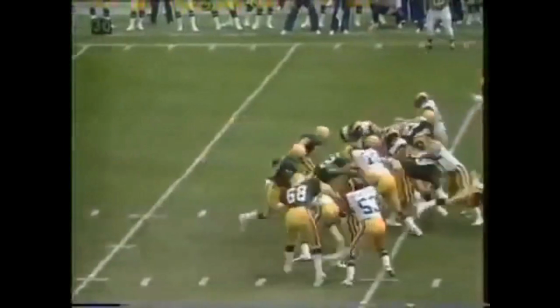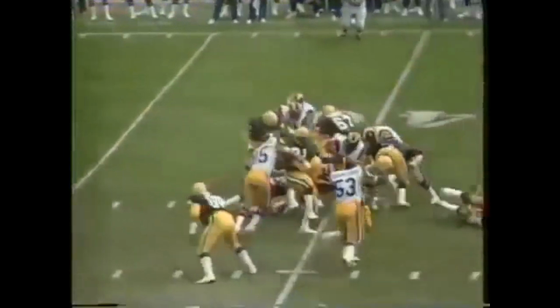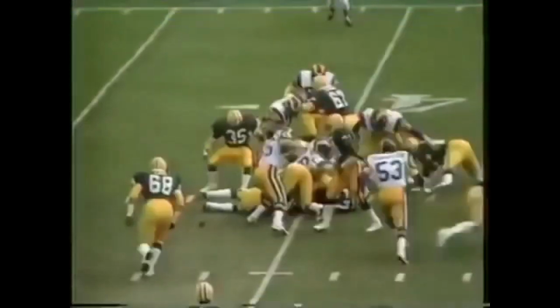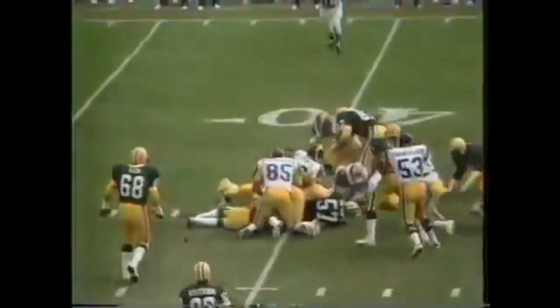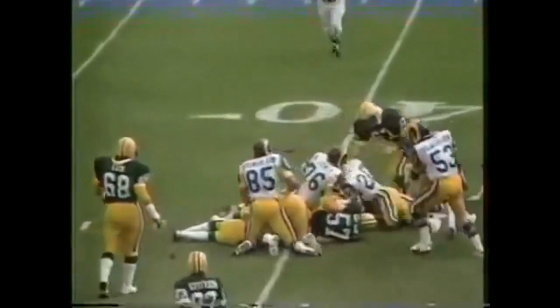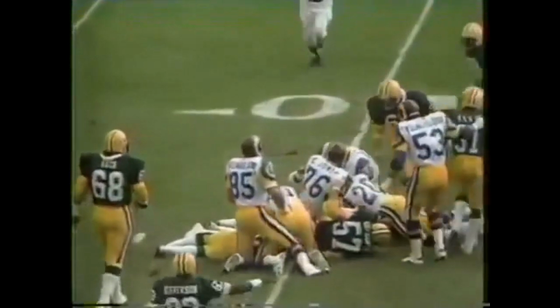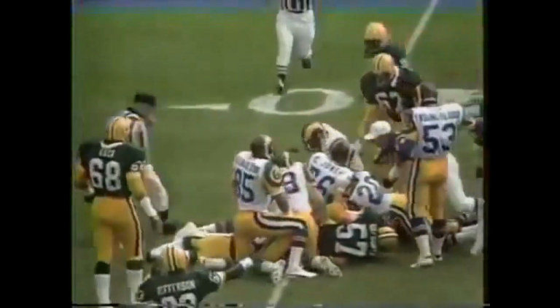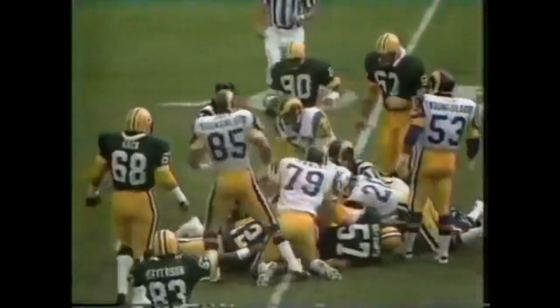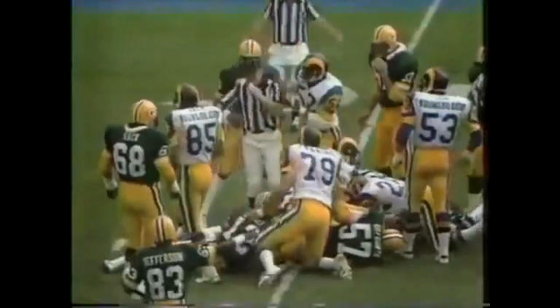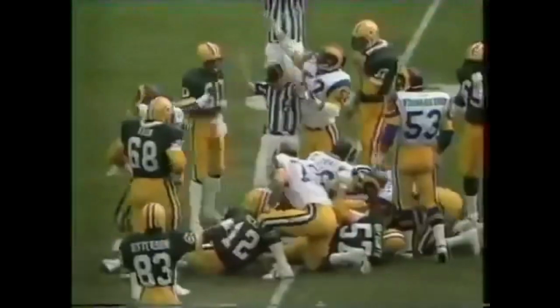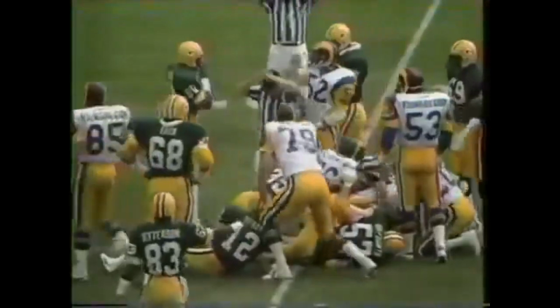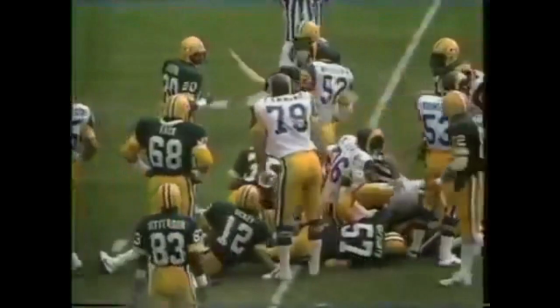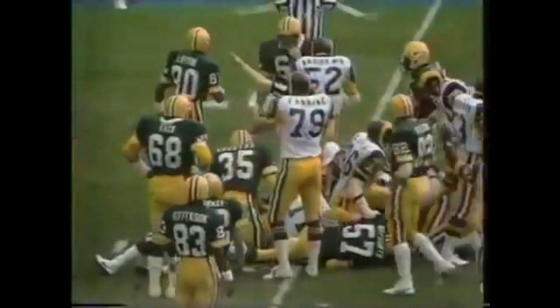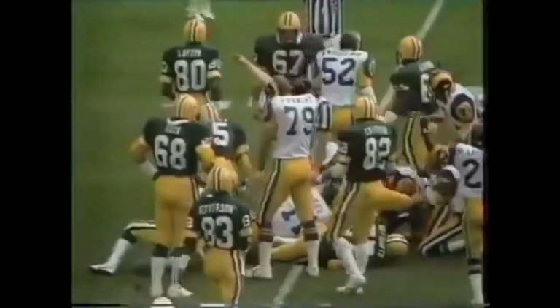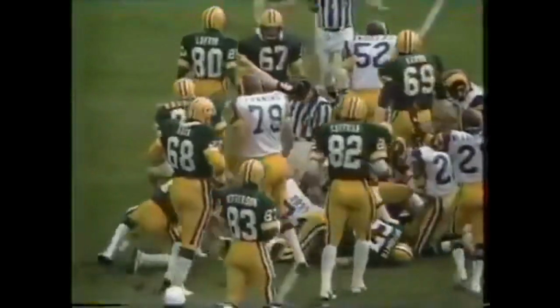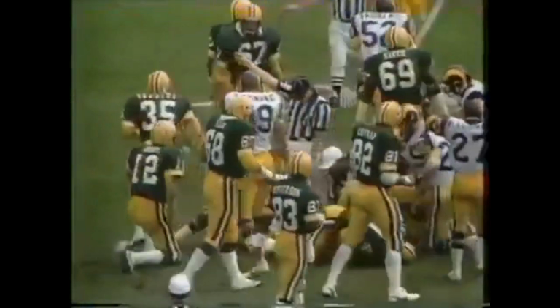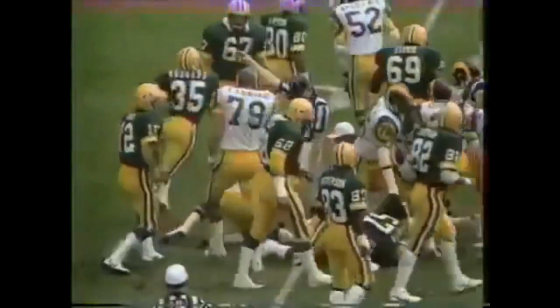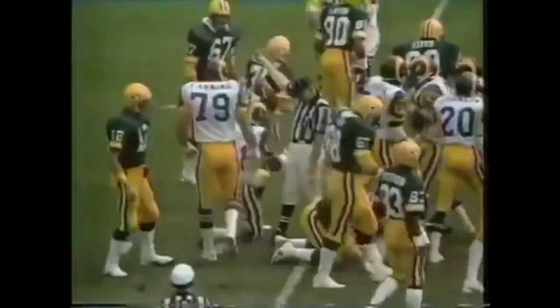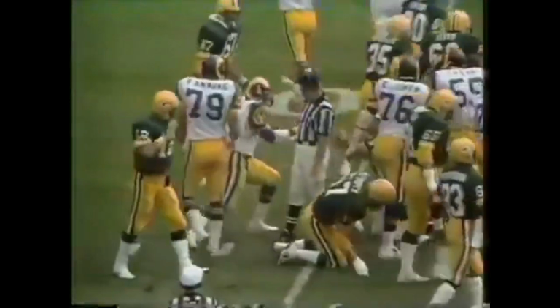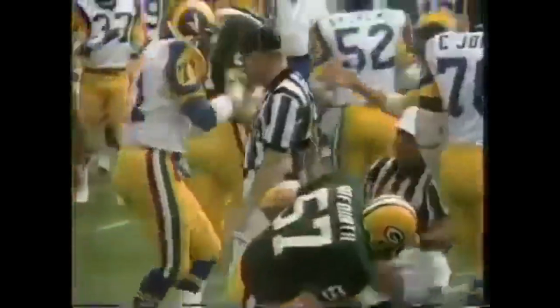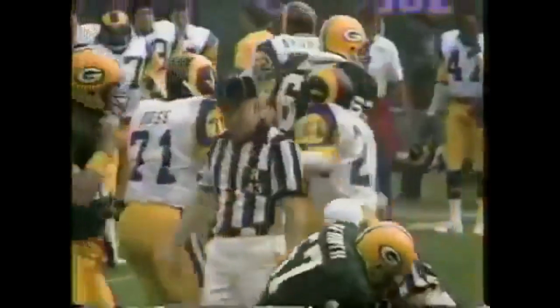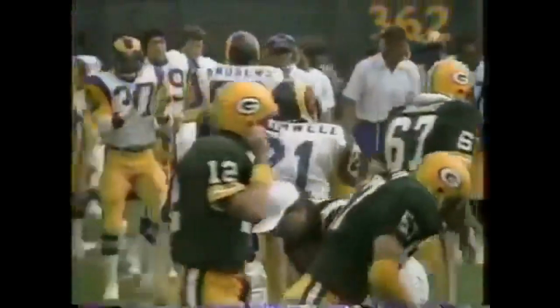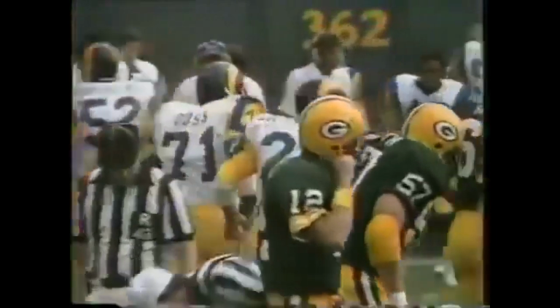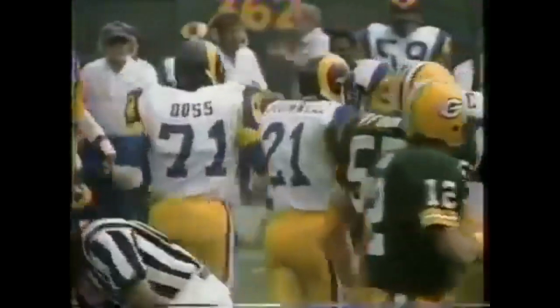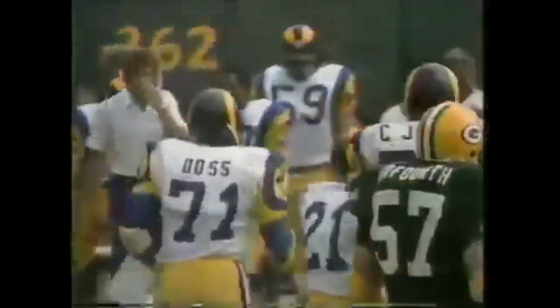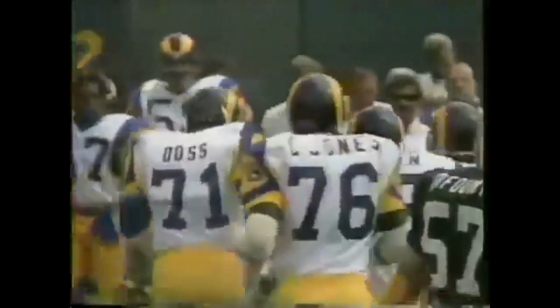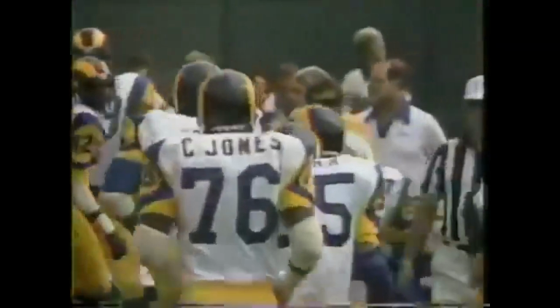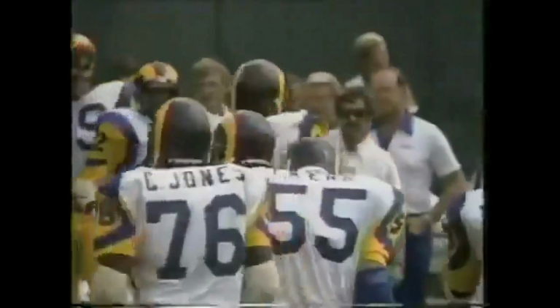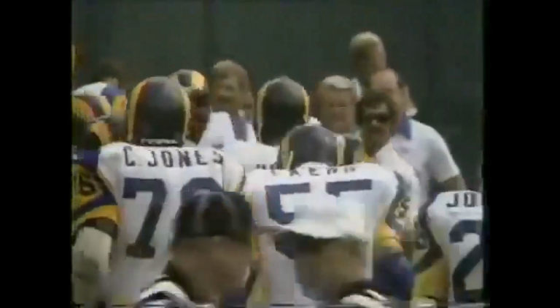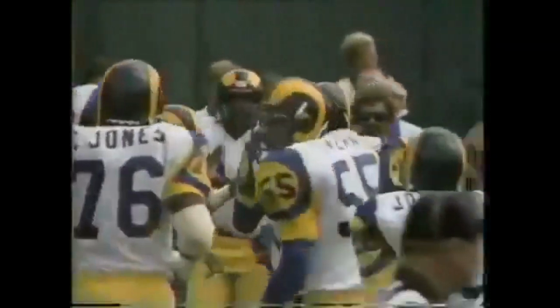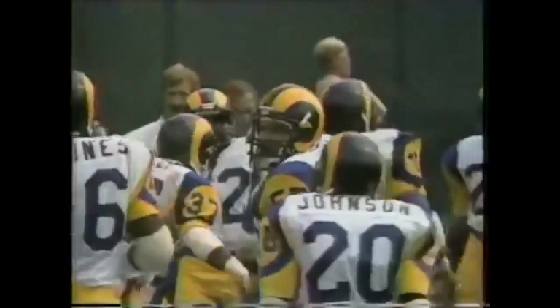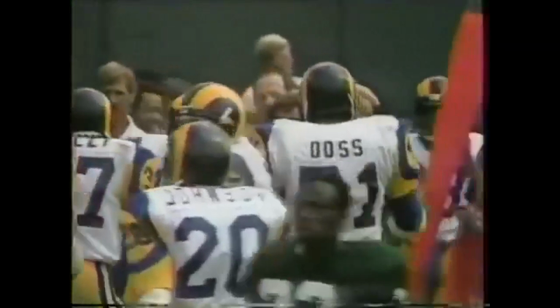The ball bobbles up into the air and a scramble for it. A fumble and the Rams do have it. The fumble on the snap from center — the ball went straight up in the air and Los Angeles comes away with it. Reggie Doss covered it on the Green Bay 40-yard line.